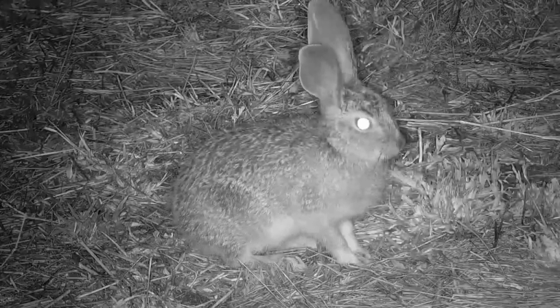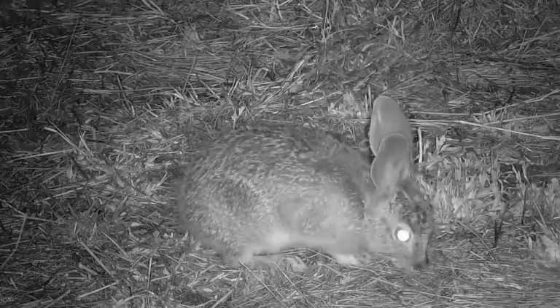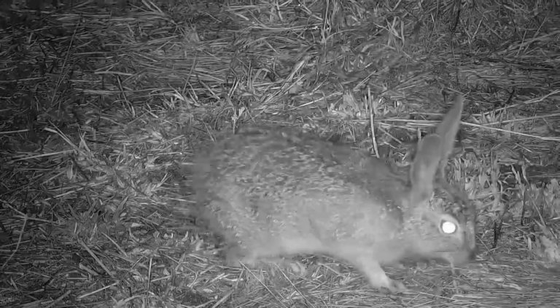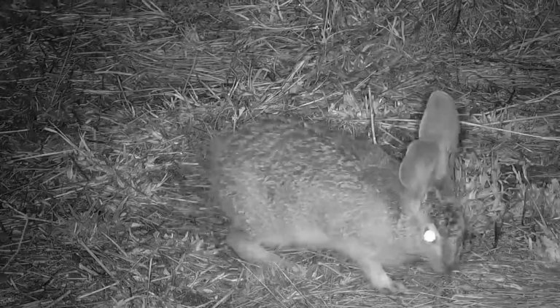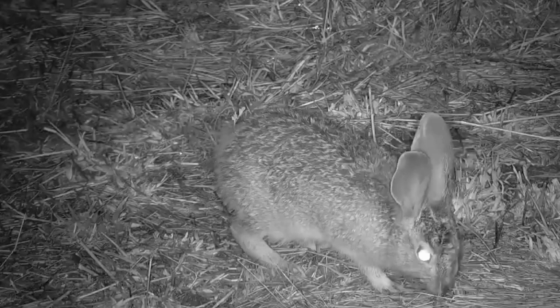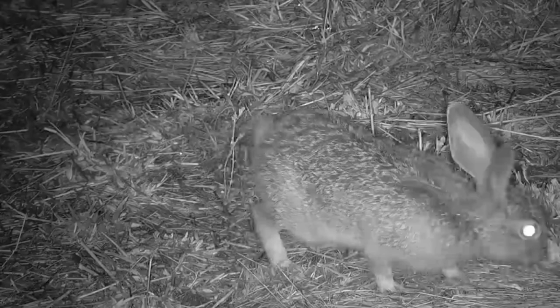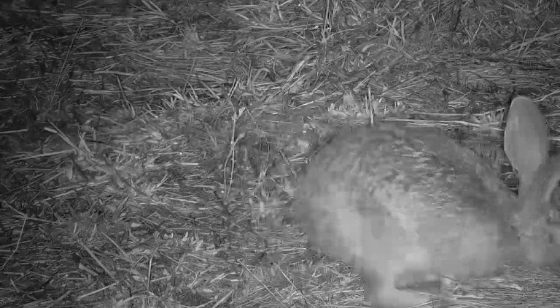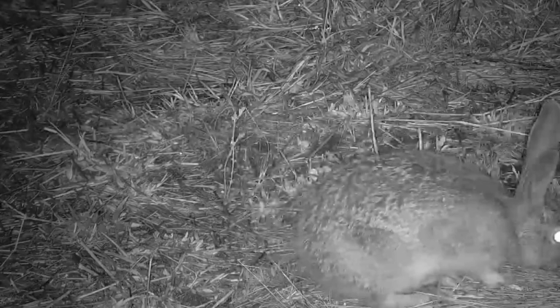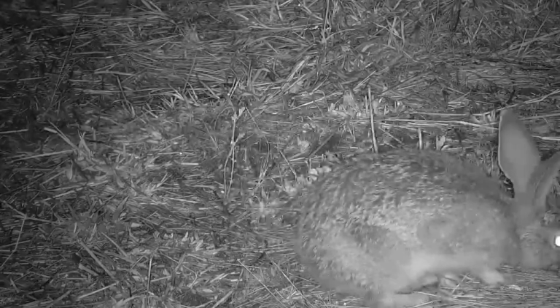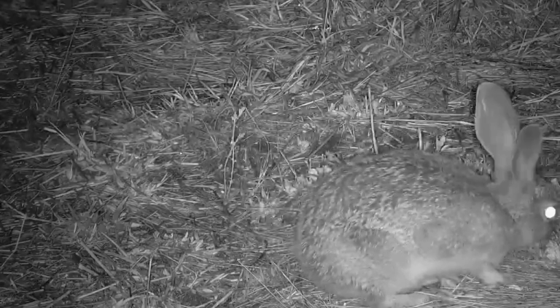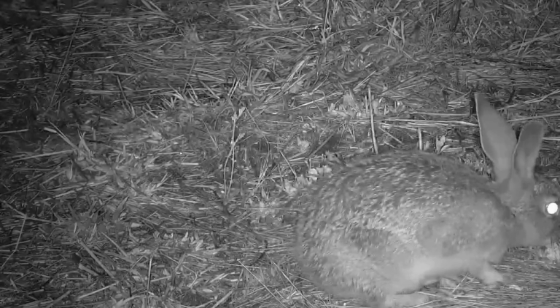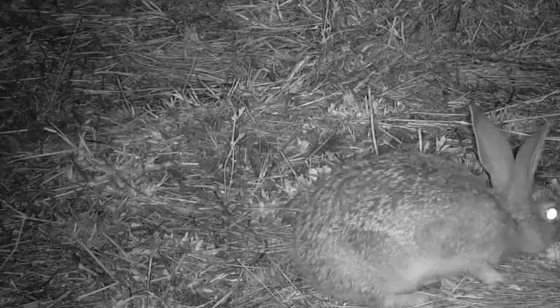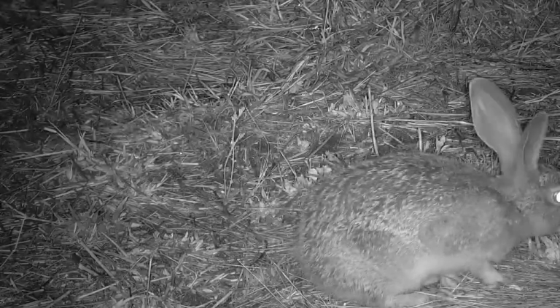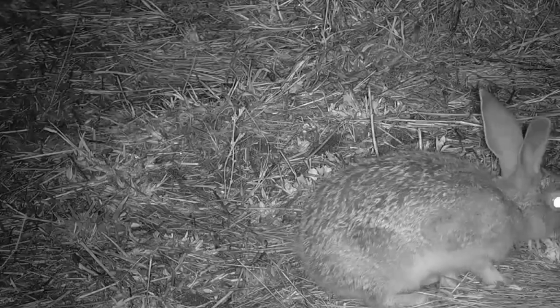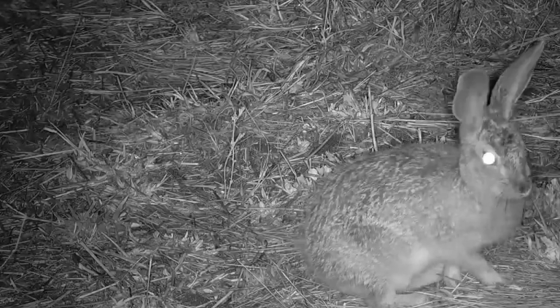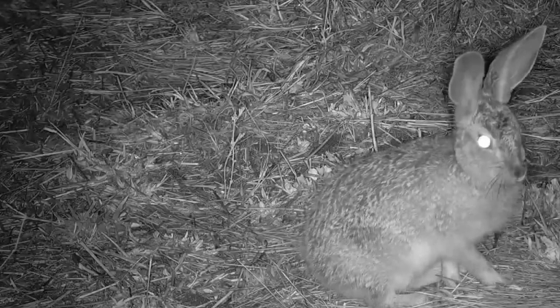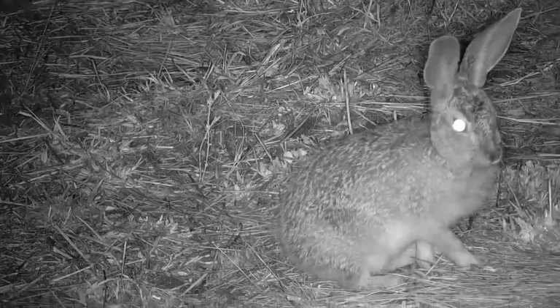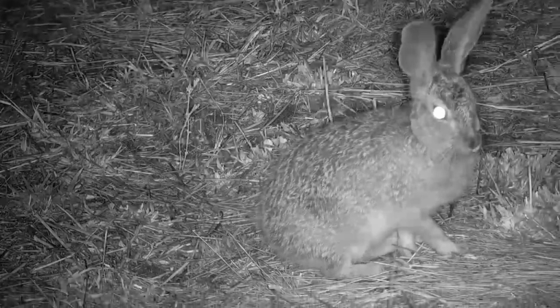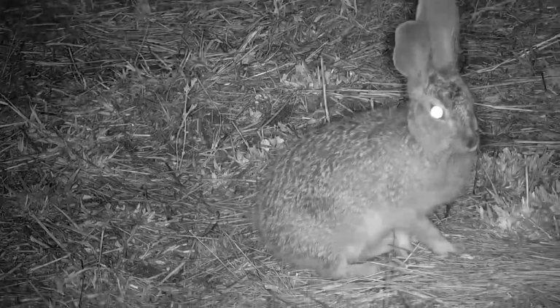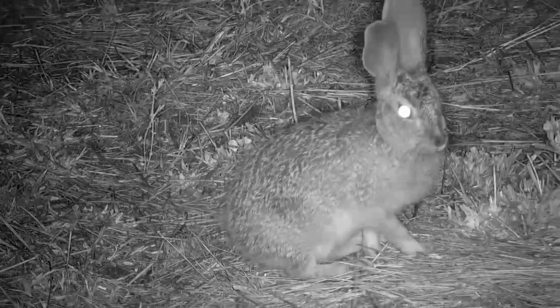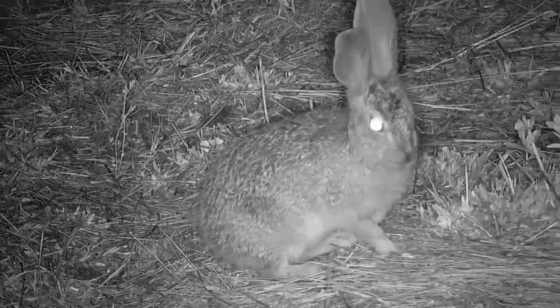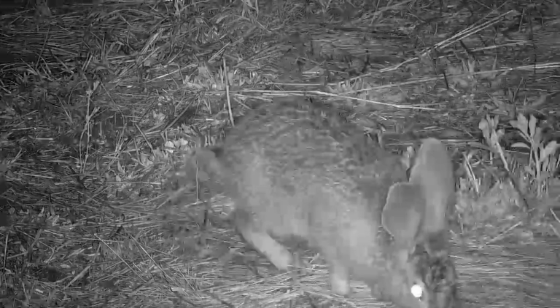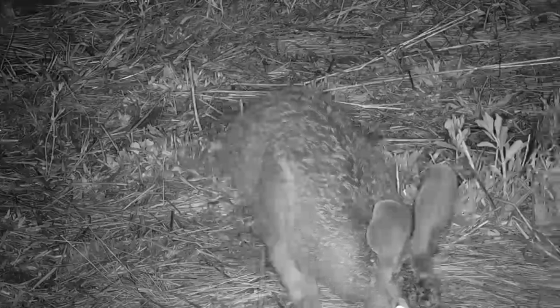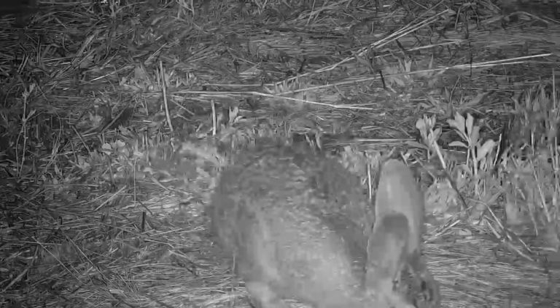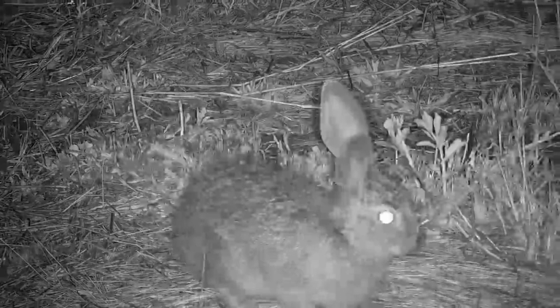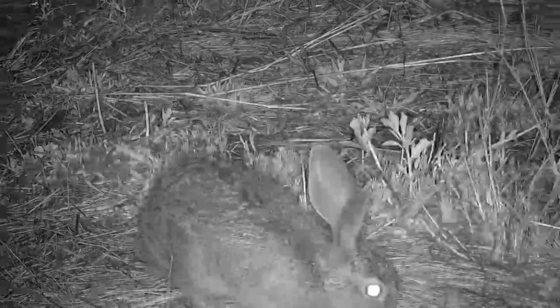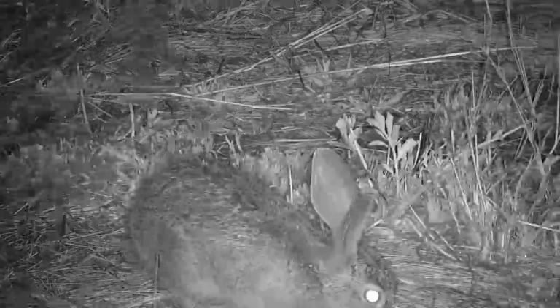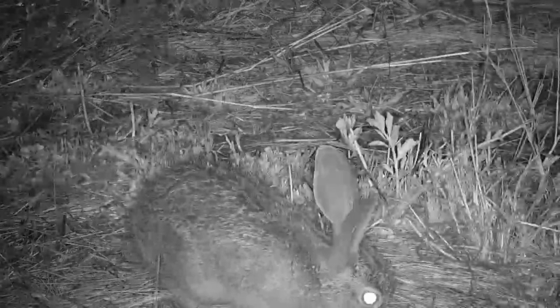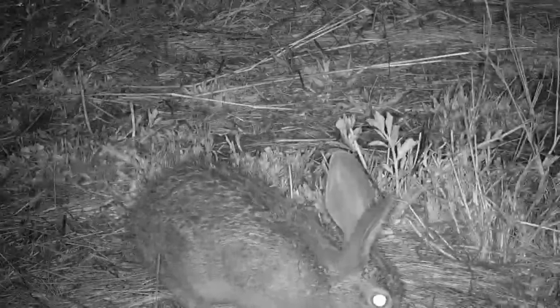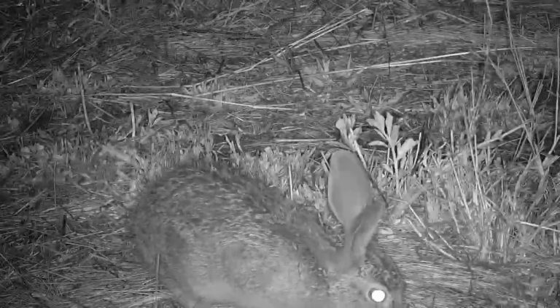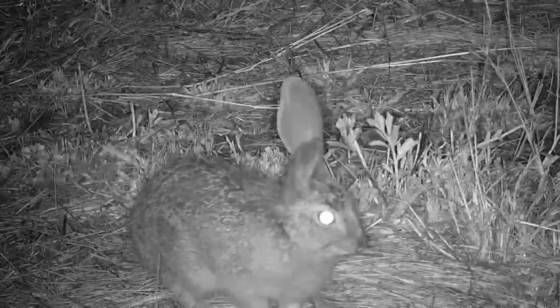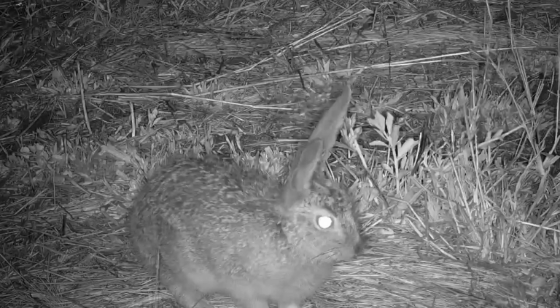These features enable them to be relatively self-sufficient at birth and allow them to reach independence quite quickly. Blacksmith lapwings are independent after only 40 days, while scrub hares are independent after a few weeks, but will only reach sexual maturity around a year.